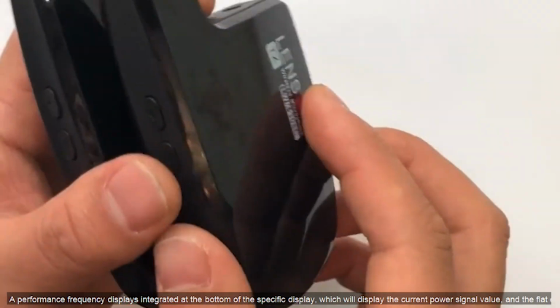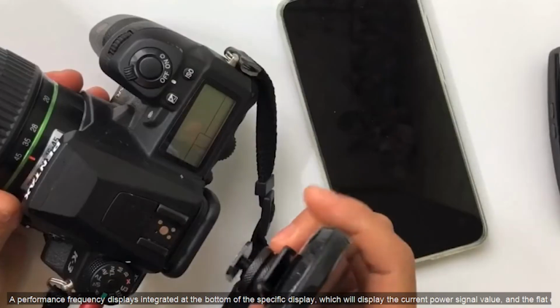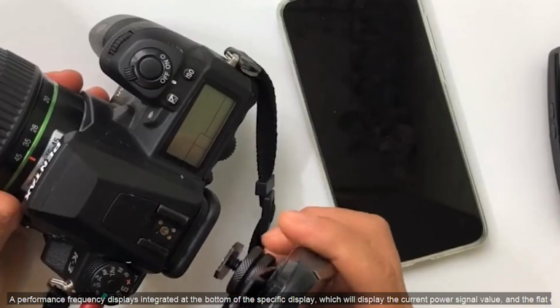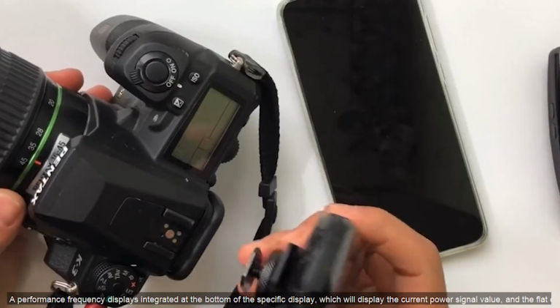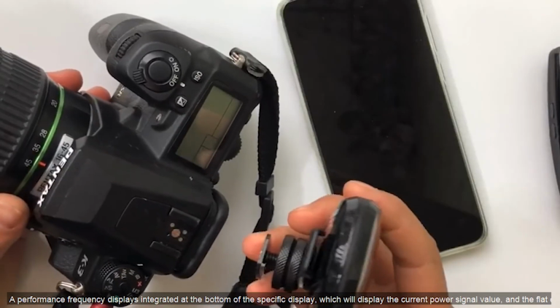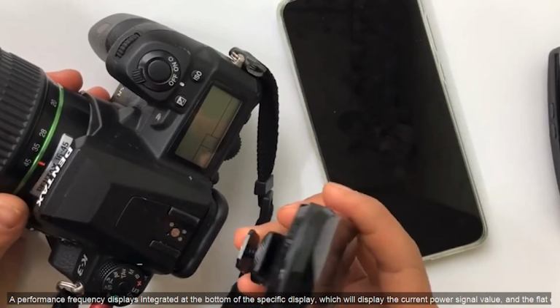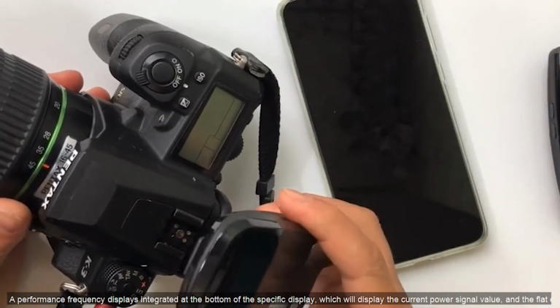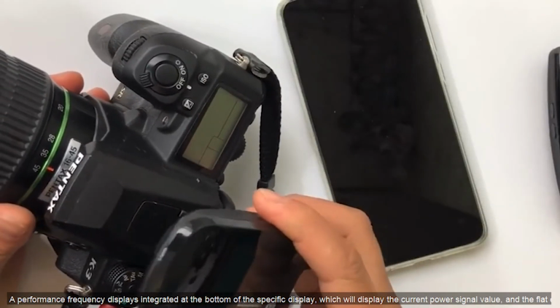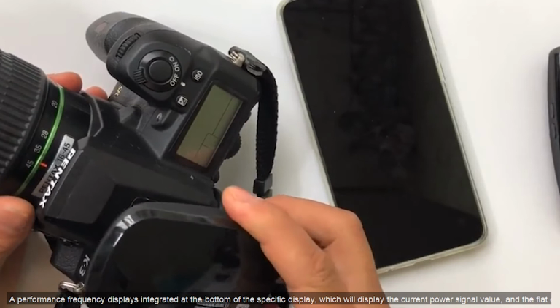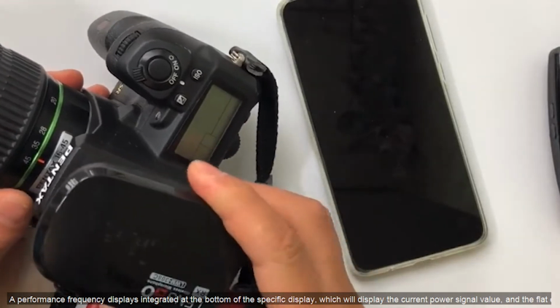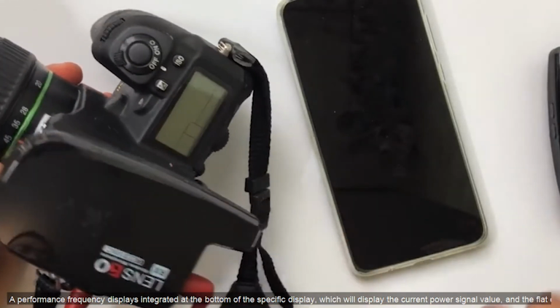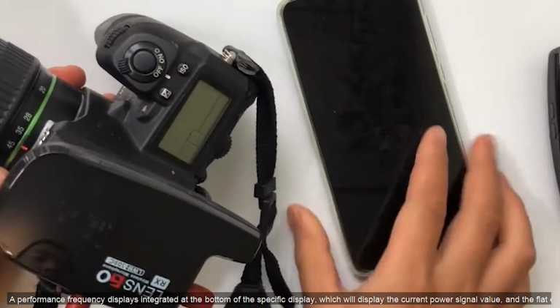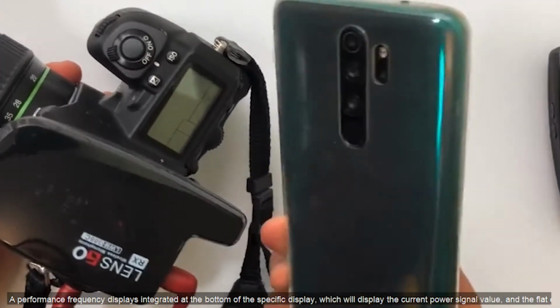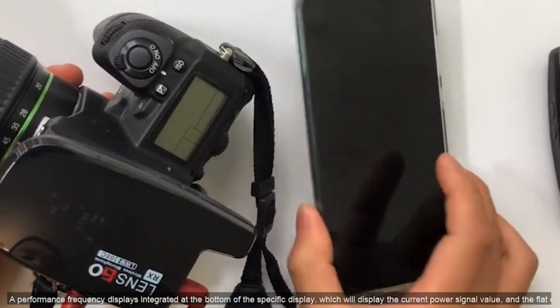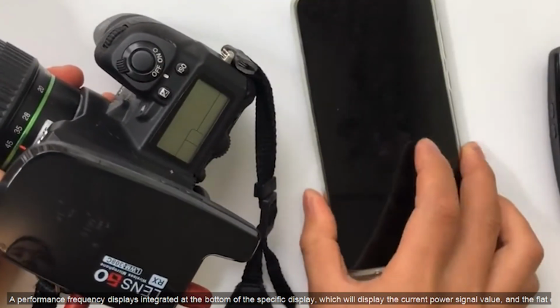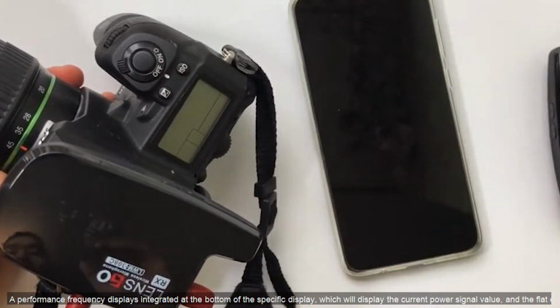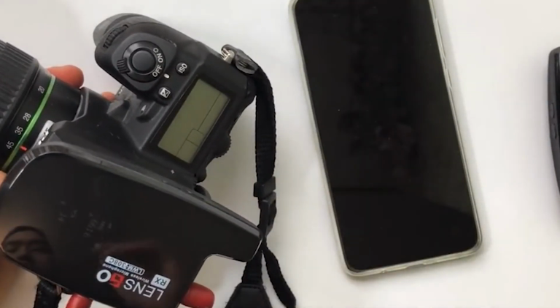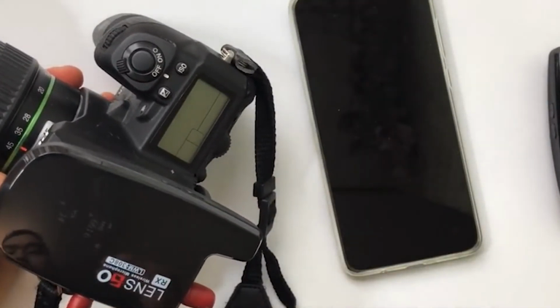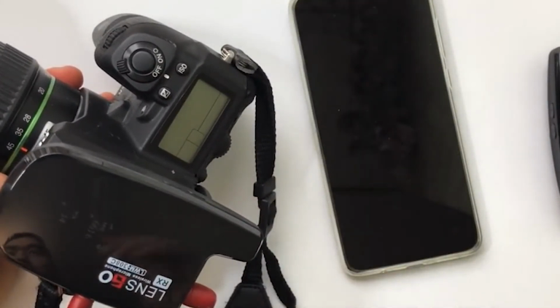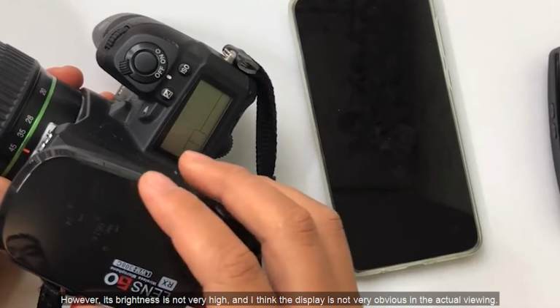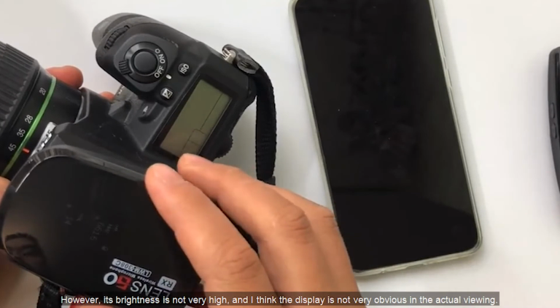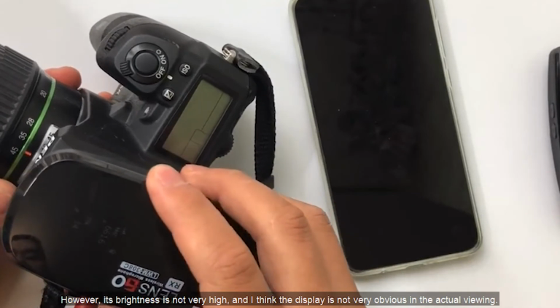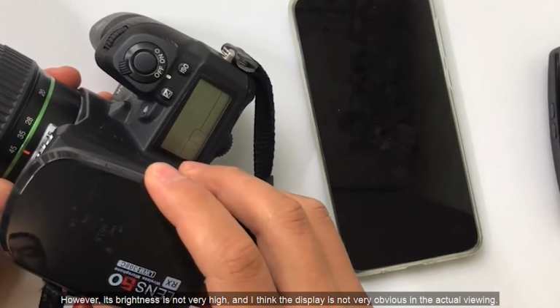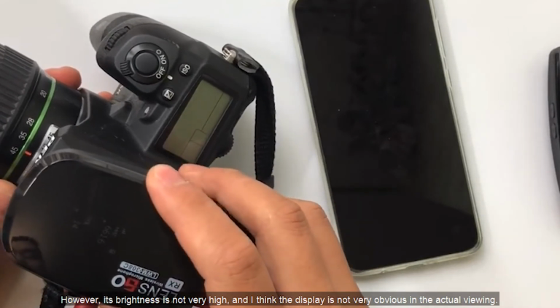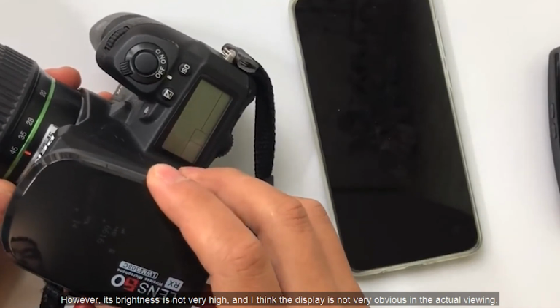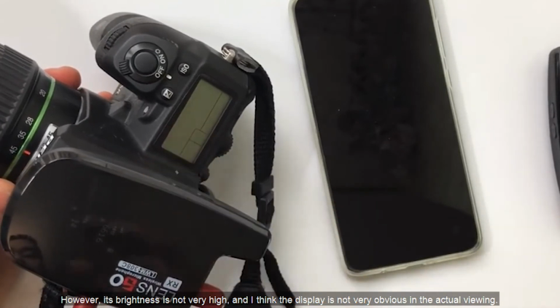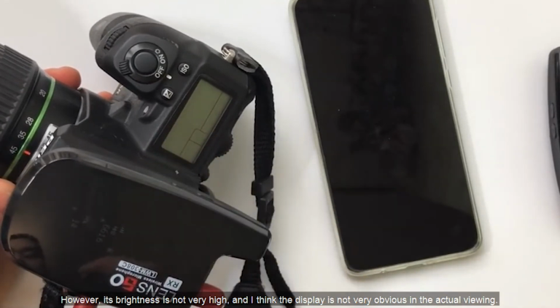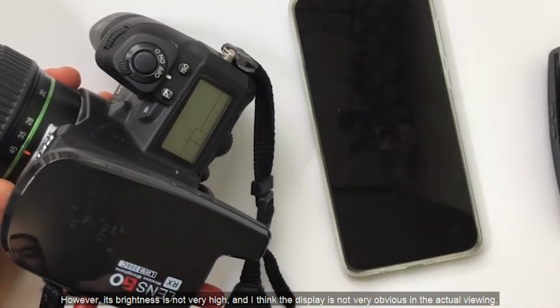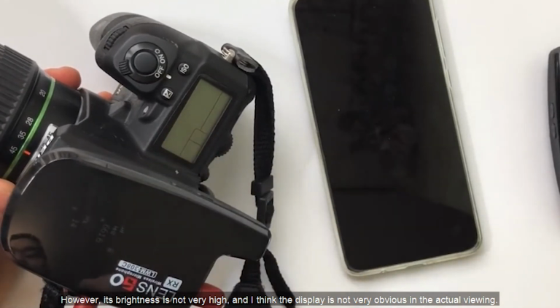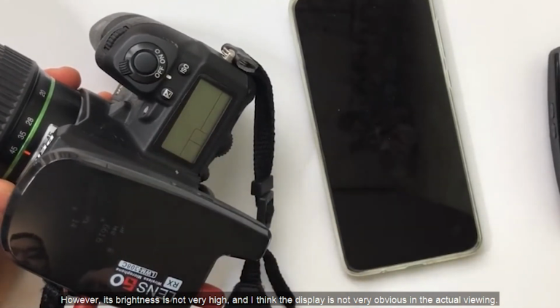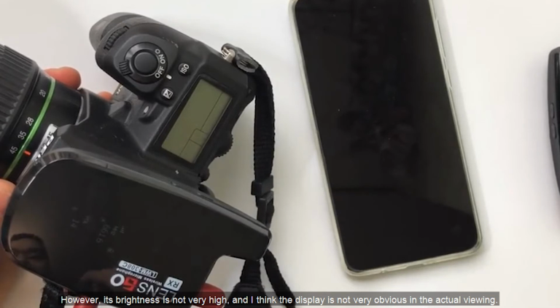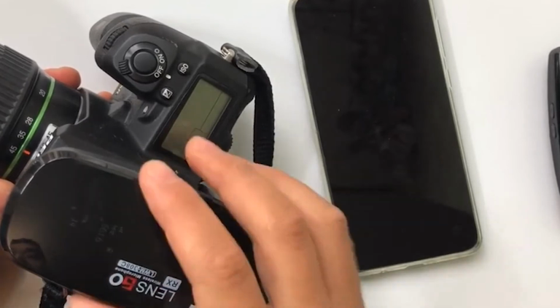A small display screen is integrated at the bottom, which shows the current battery level and signal value. However, its brightness is not very high, and the display is not very easy to see in actual use.